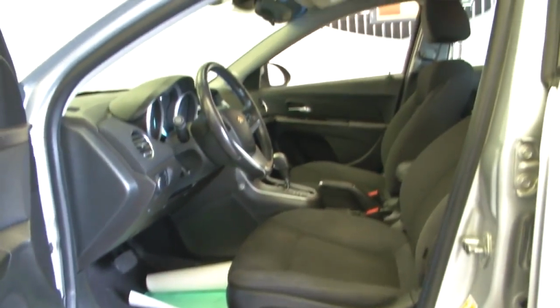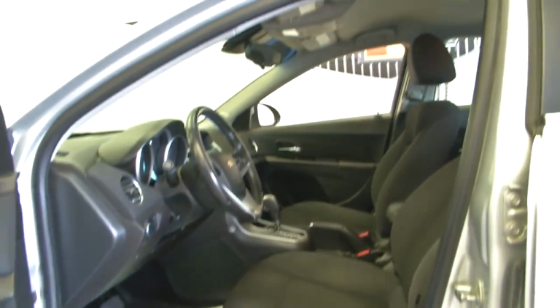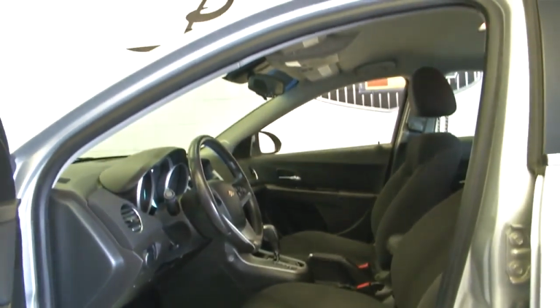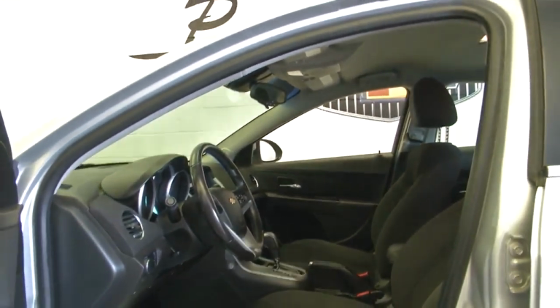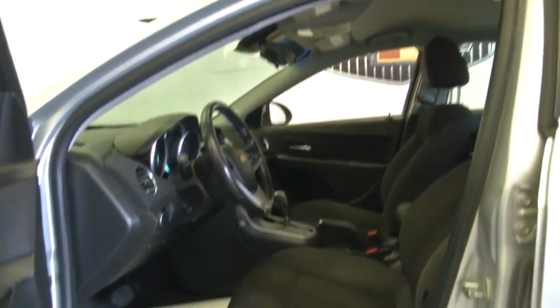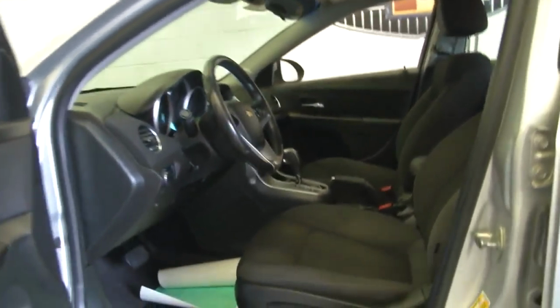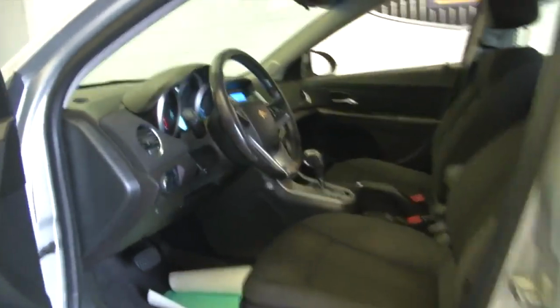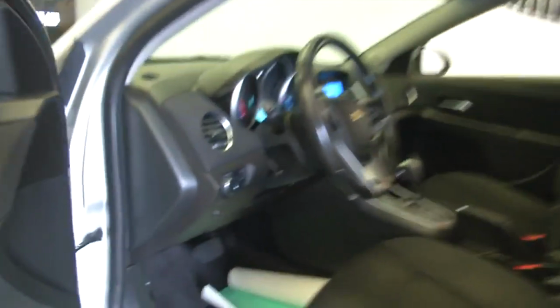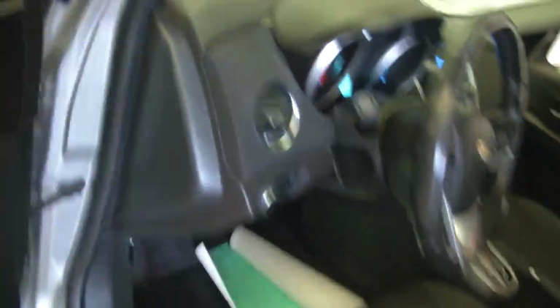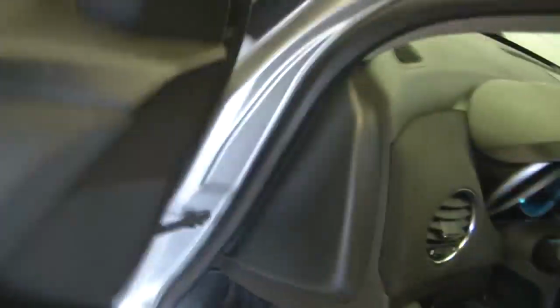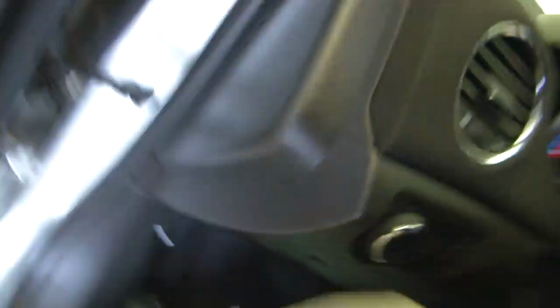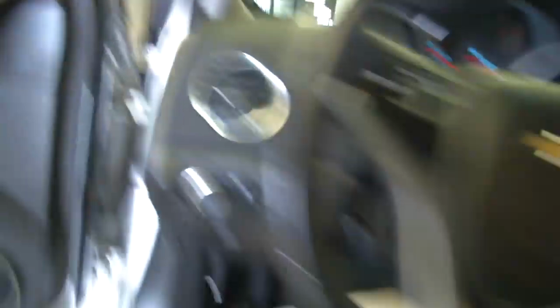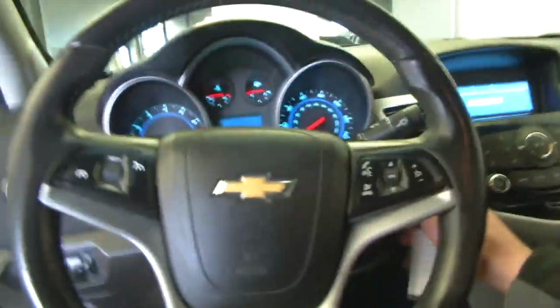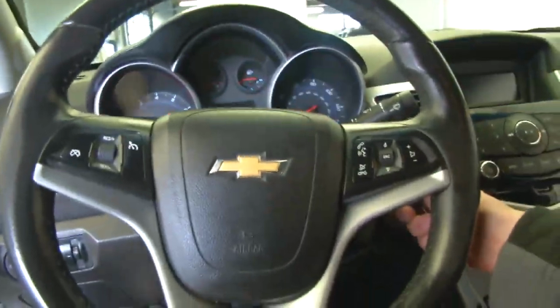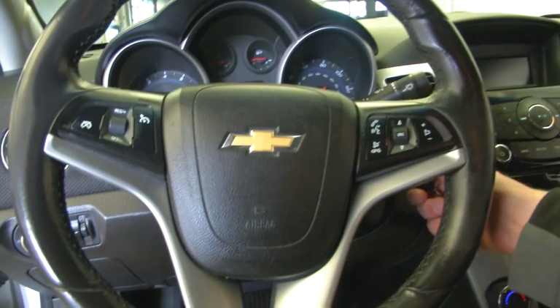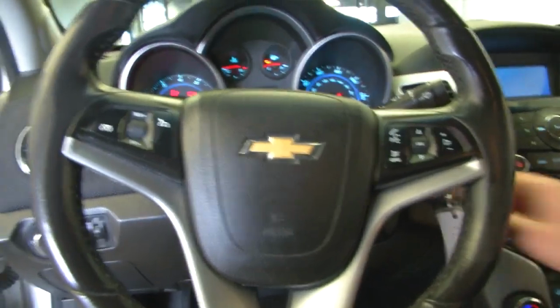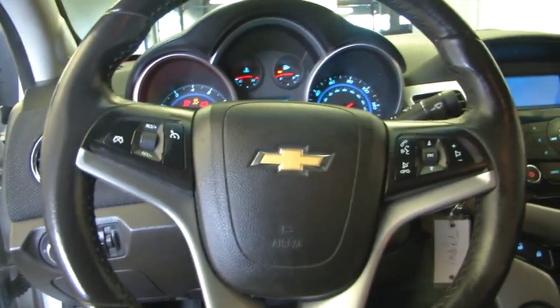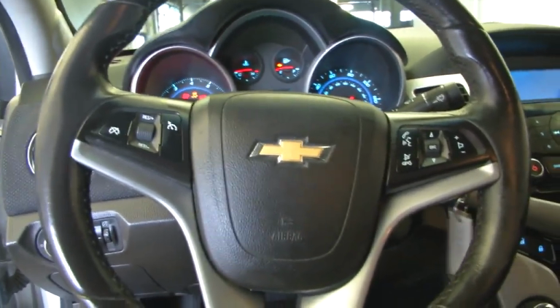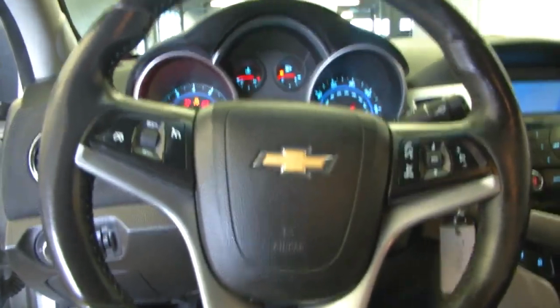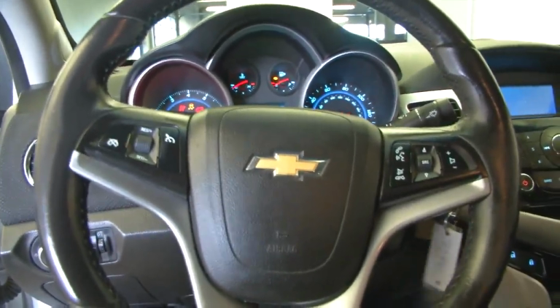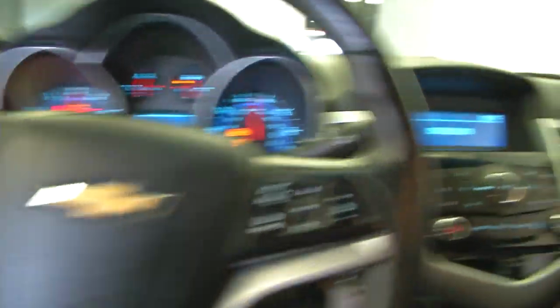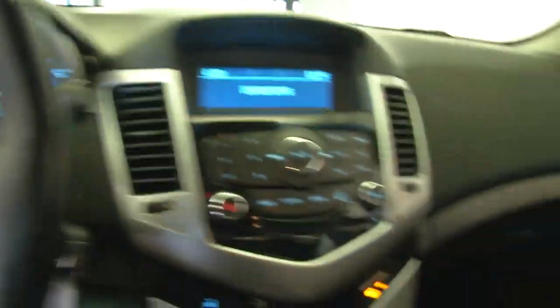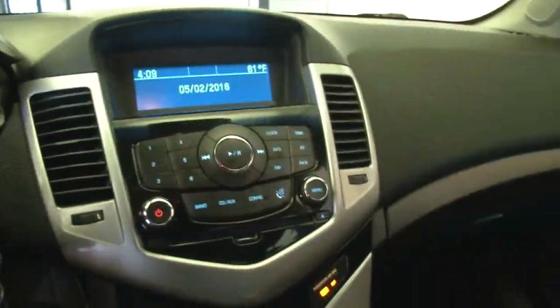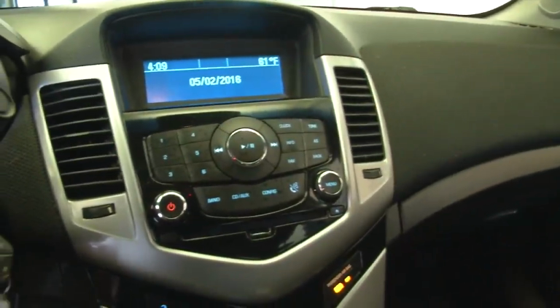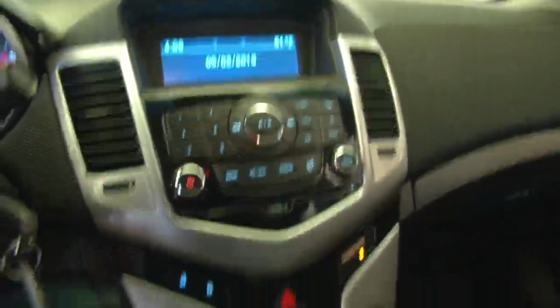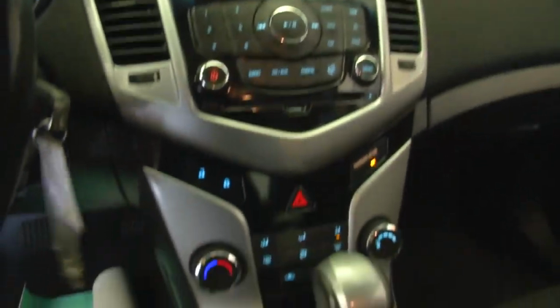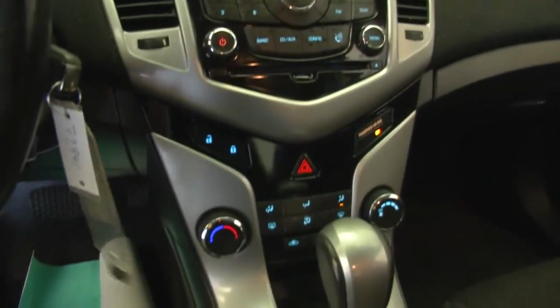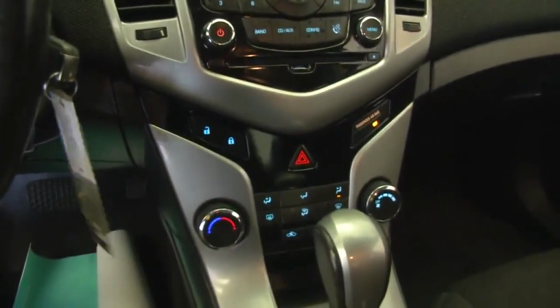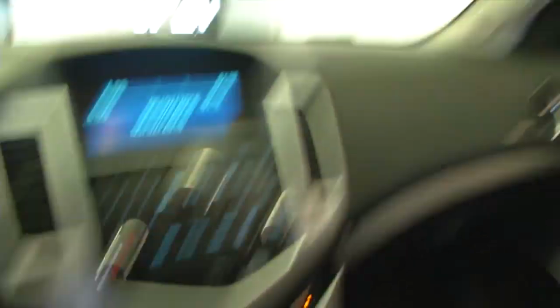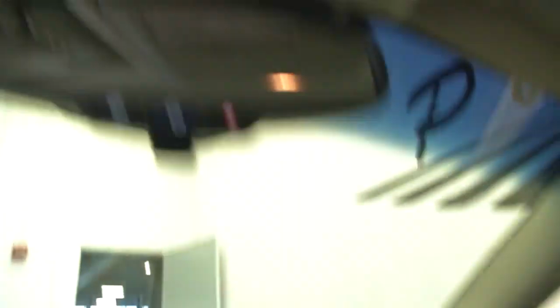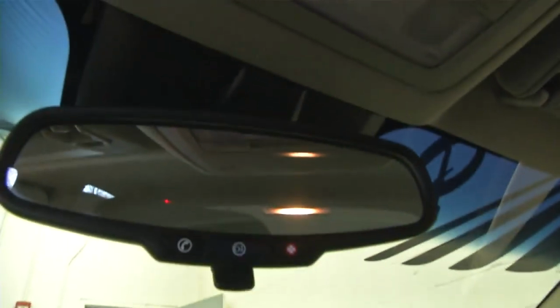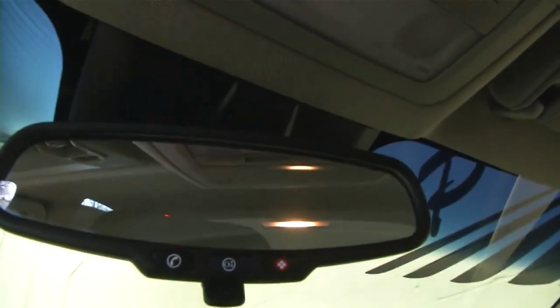We'll hop in and start it up. Audio controls and cruise control are mounted on the steering wheel. AM, FM, CD player. OnStar is available with a subscription.